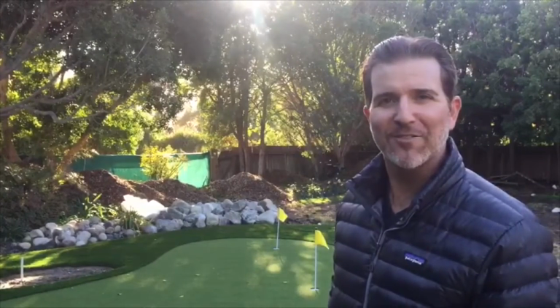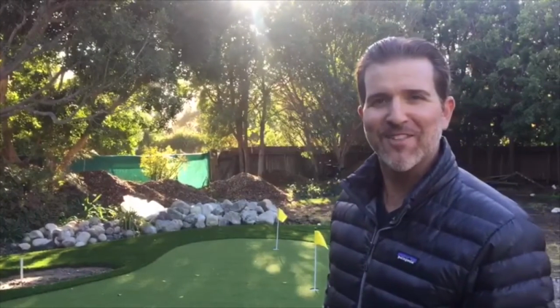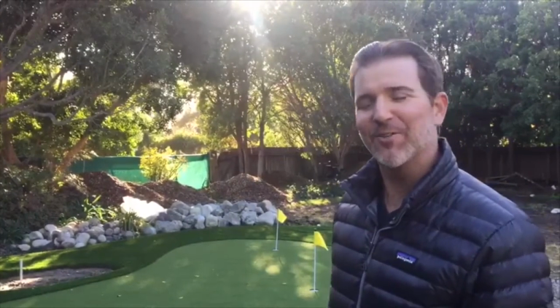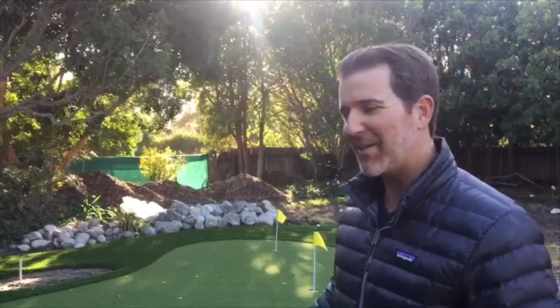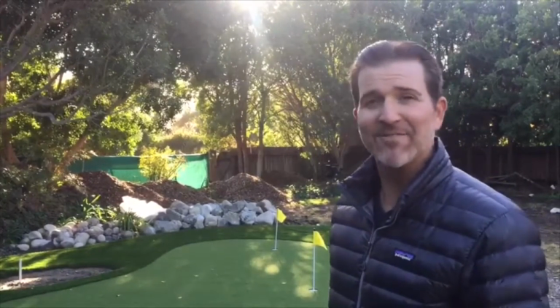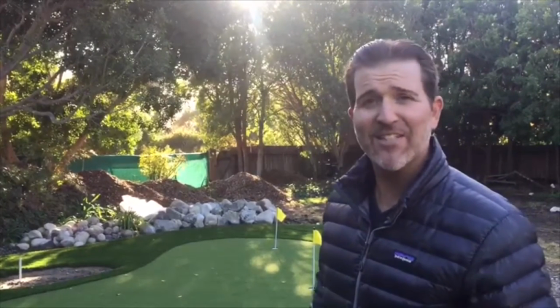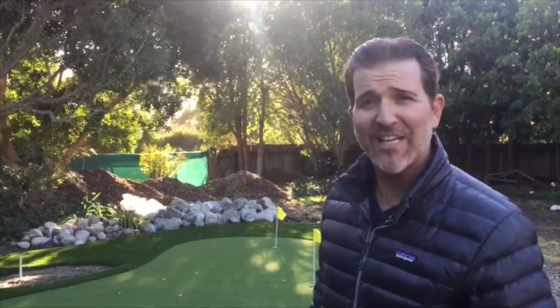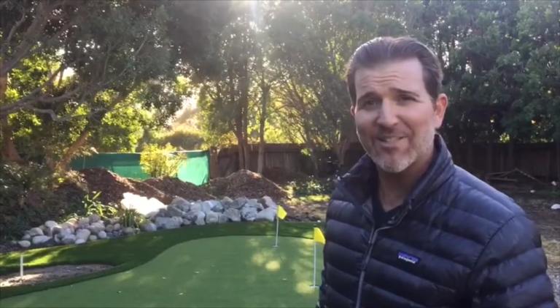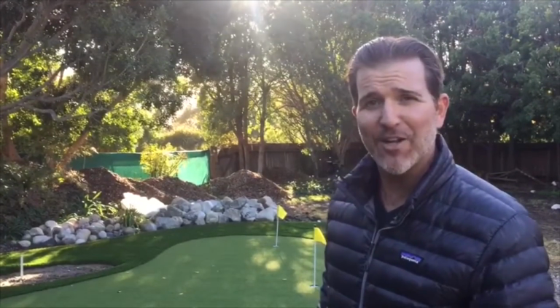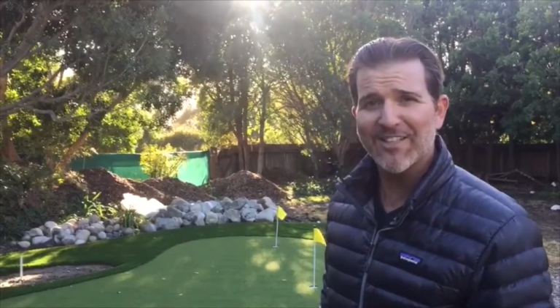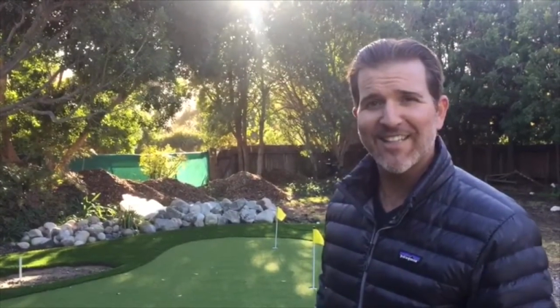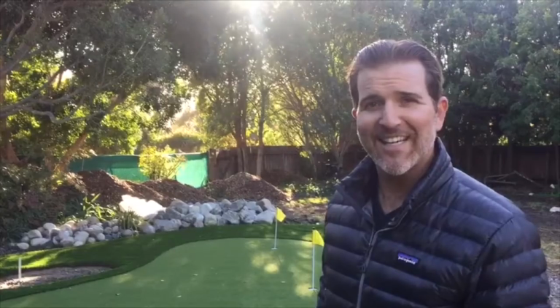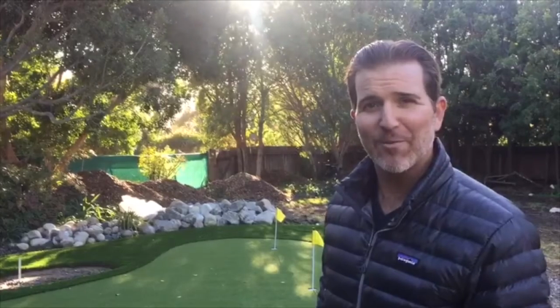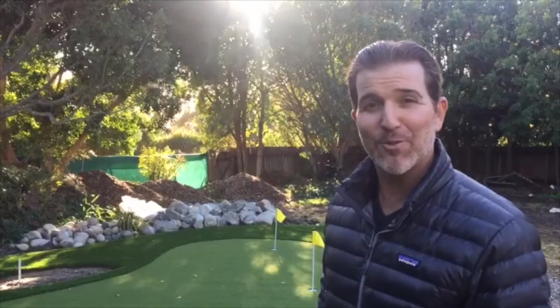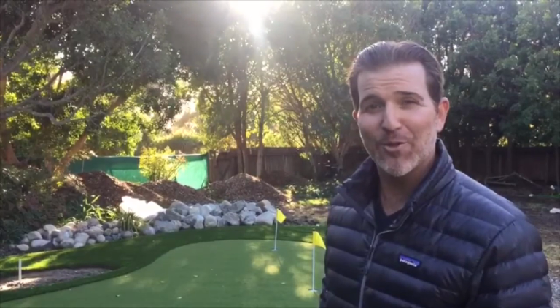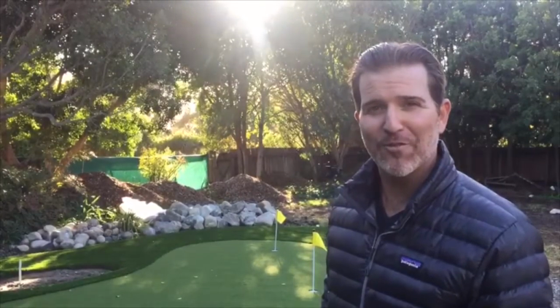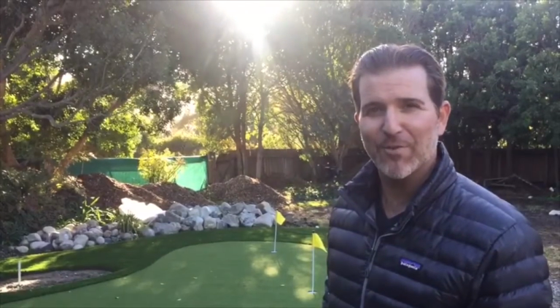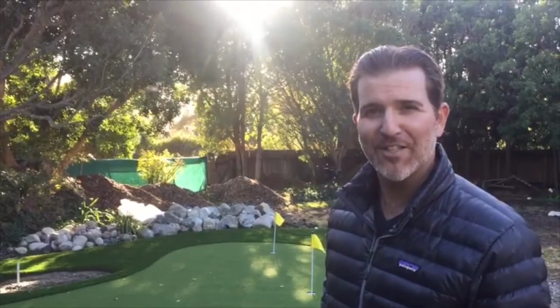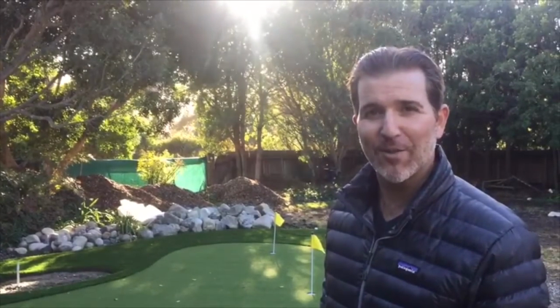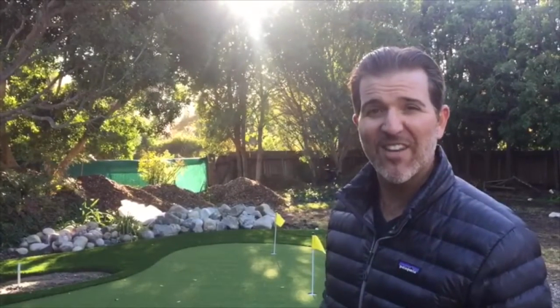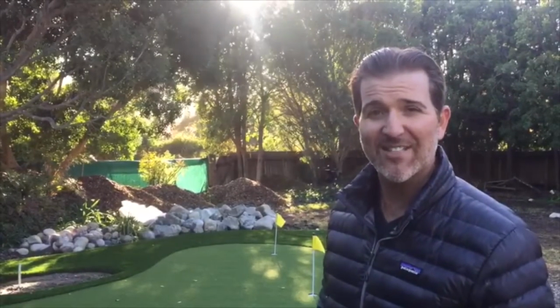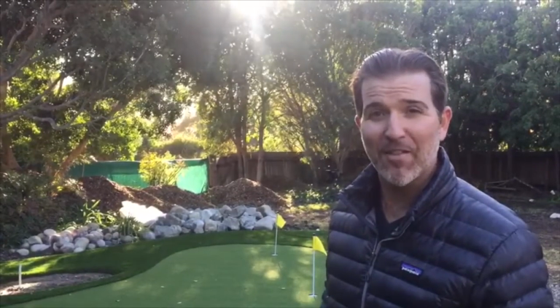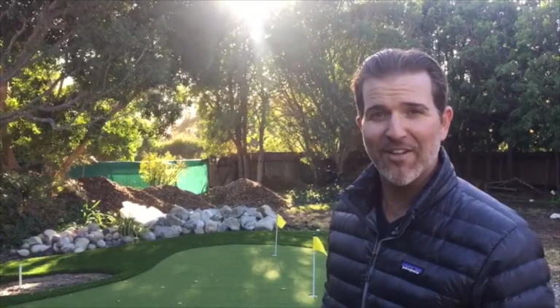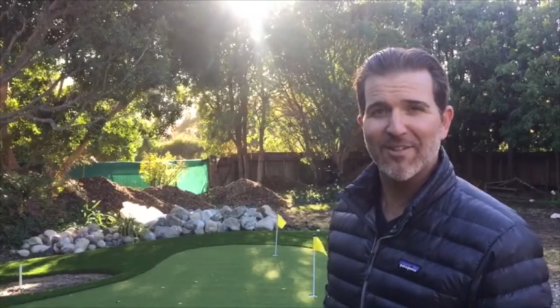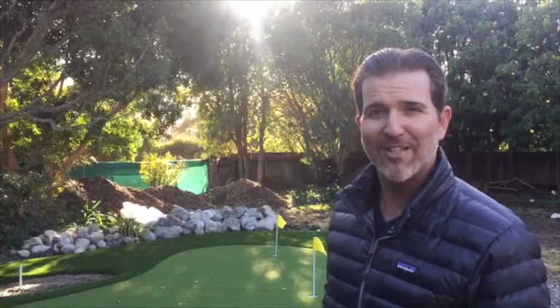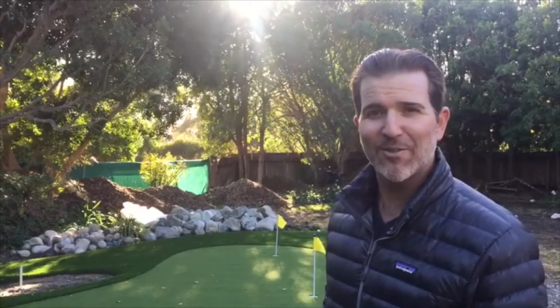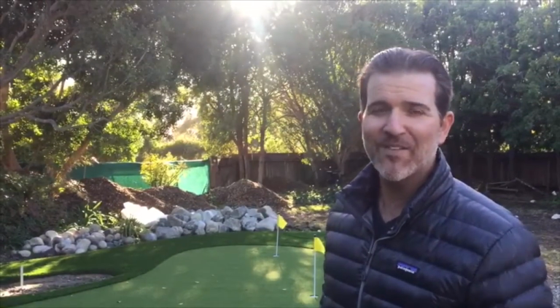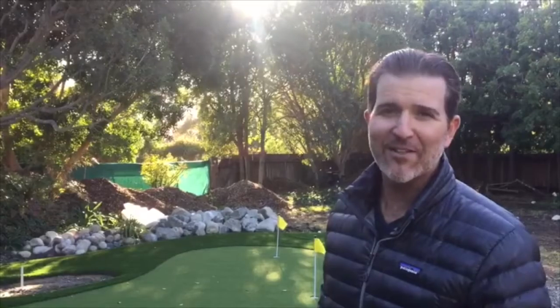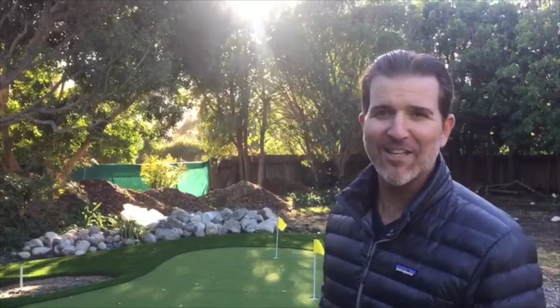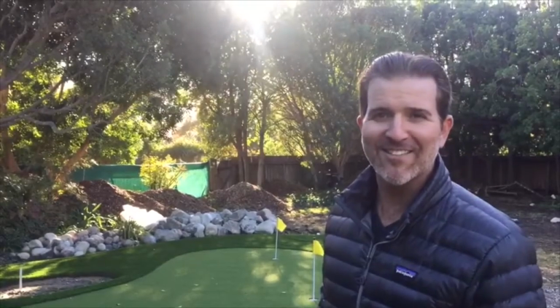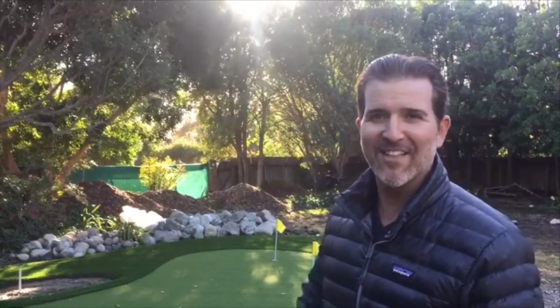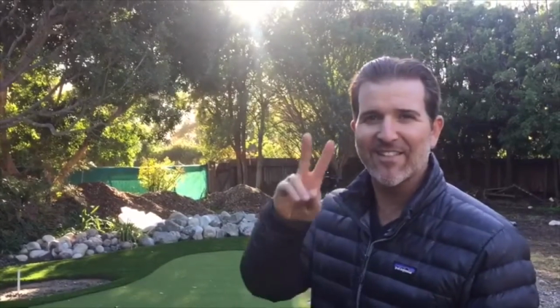Anyway, that's a little taste into the project. I hope to show you the finished project within the next month, so stay tuned. Thanks for checking in!